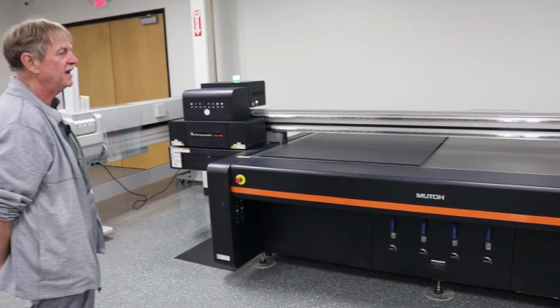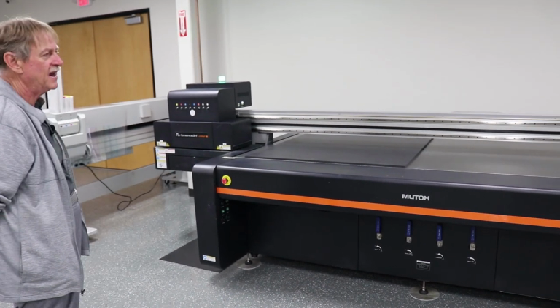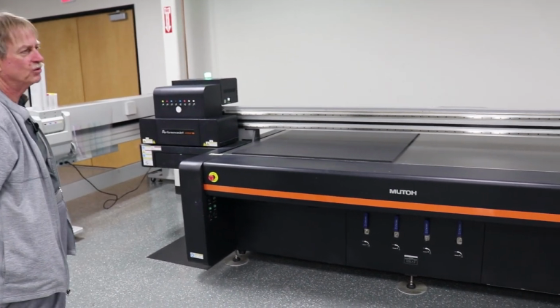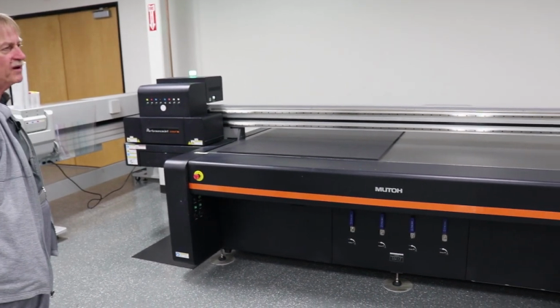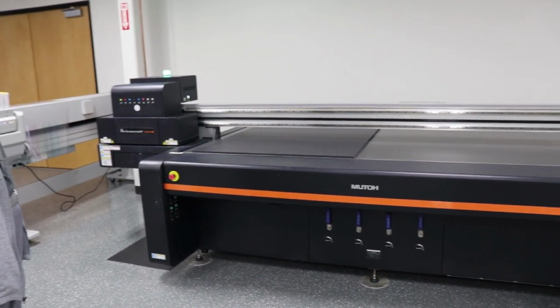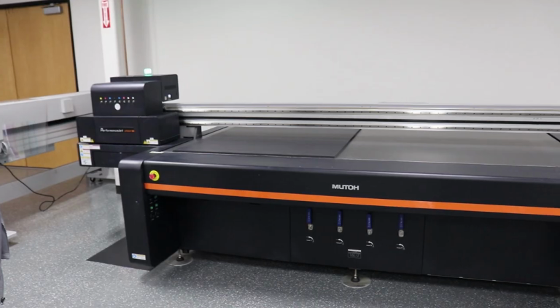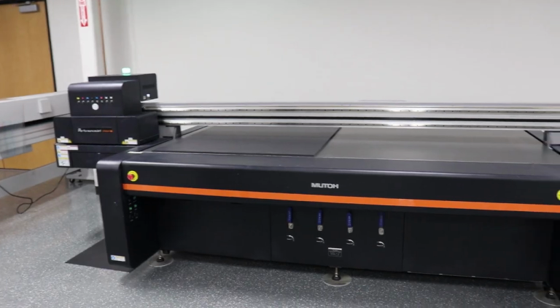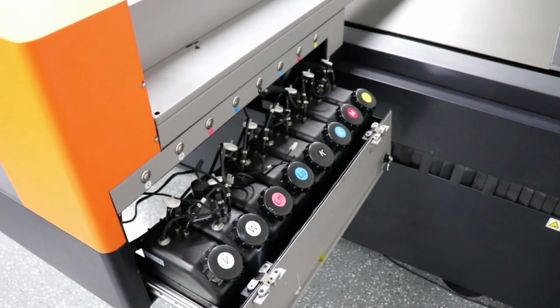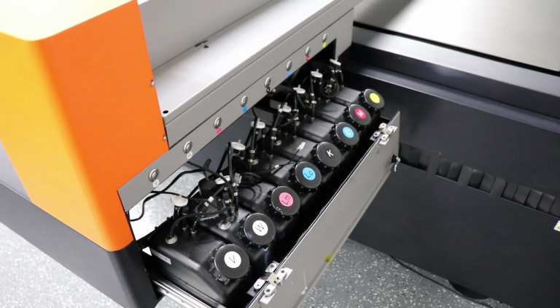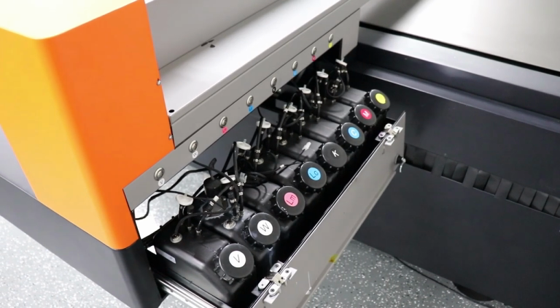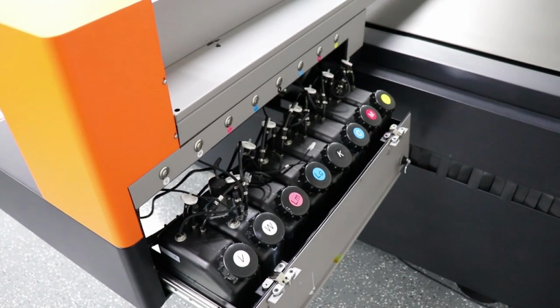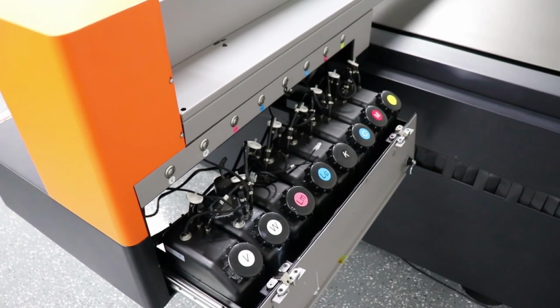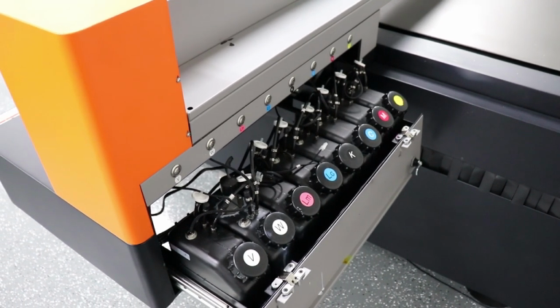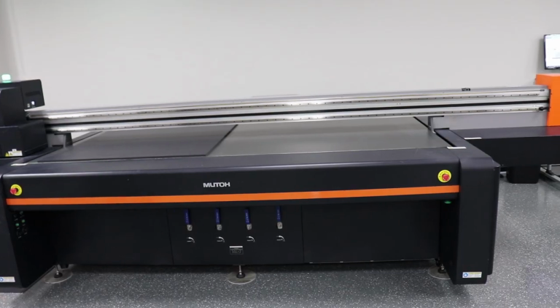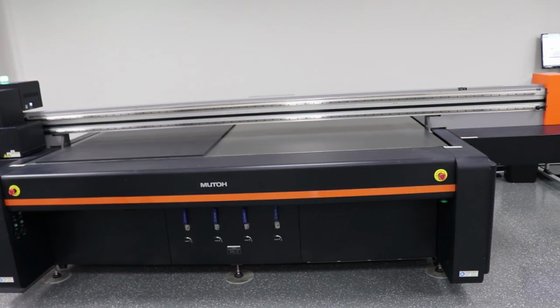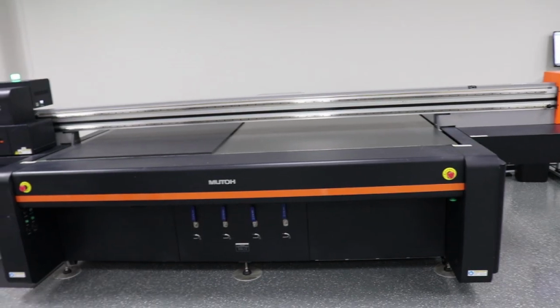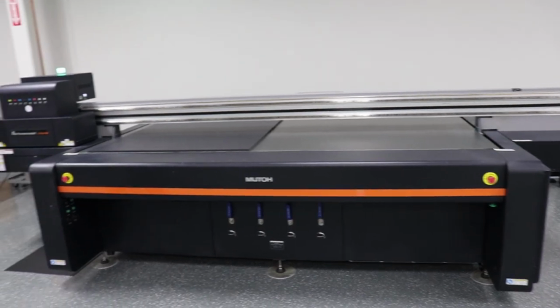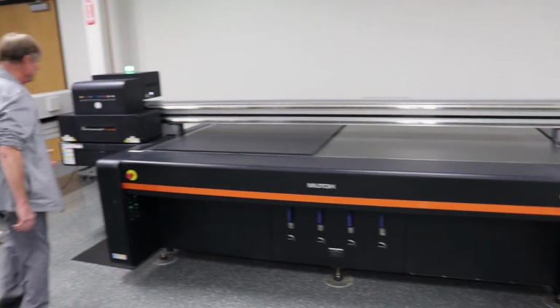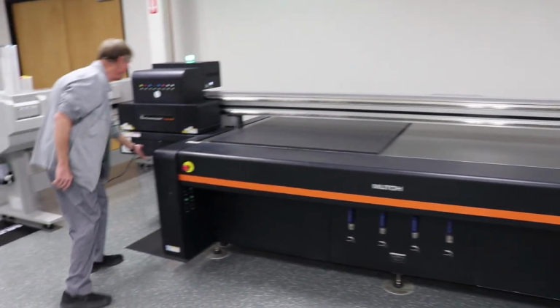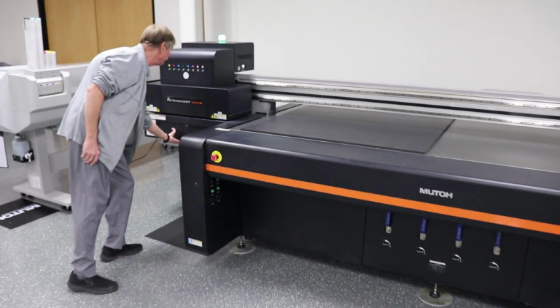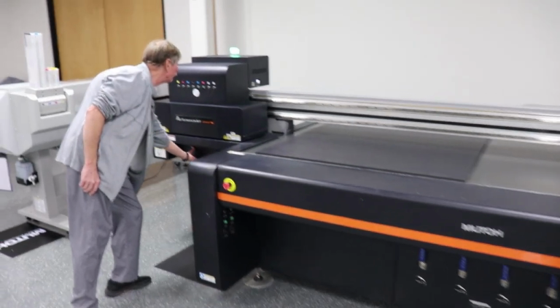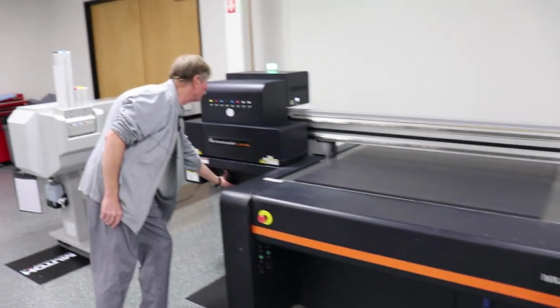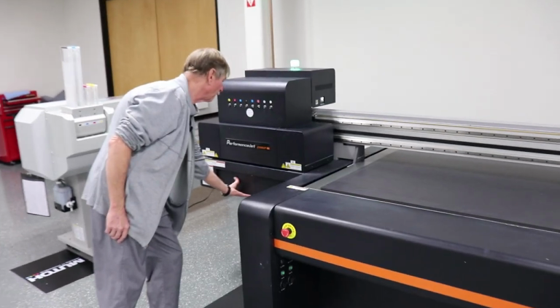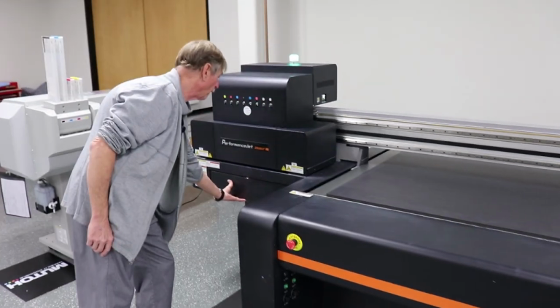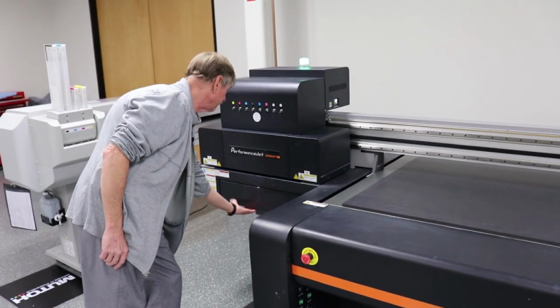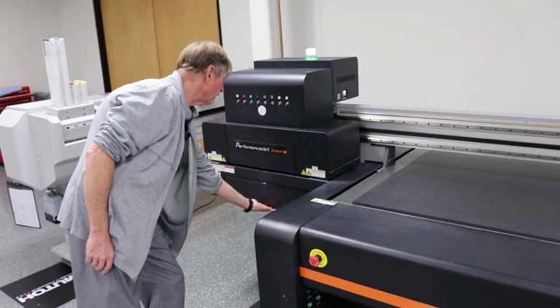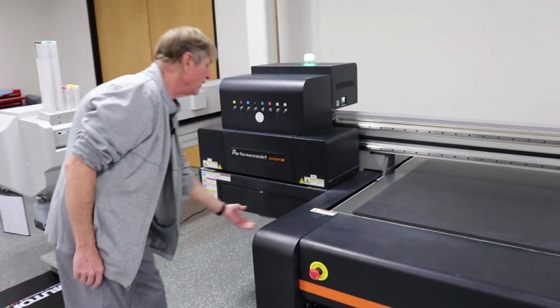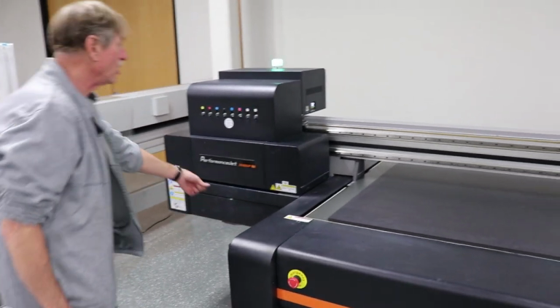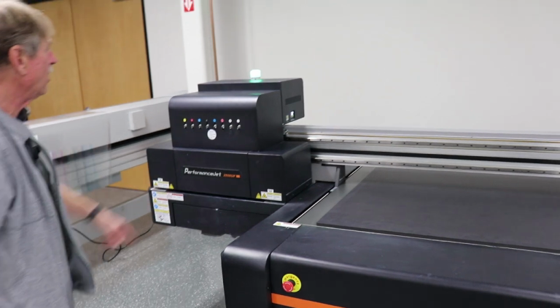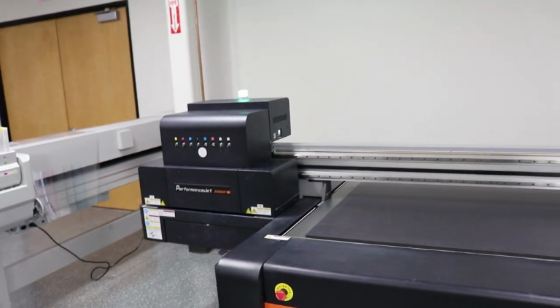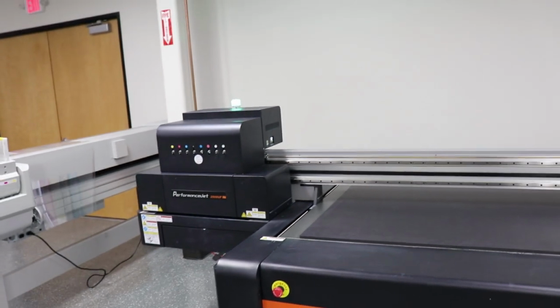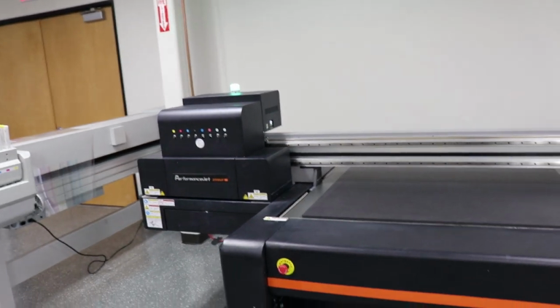The ink tanks hold 1.5 liters. It has a waste tank on the end which slides in and out, and it's alarmed so you can't run it over.